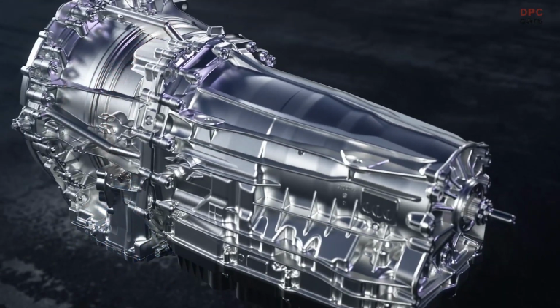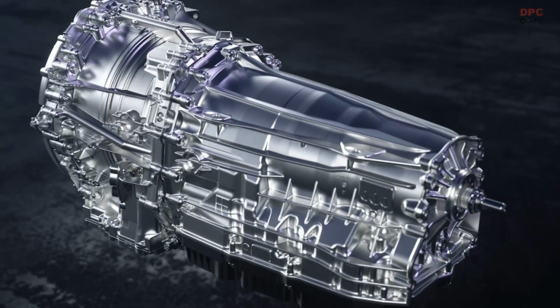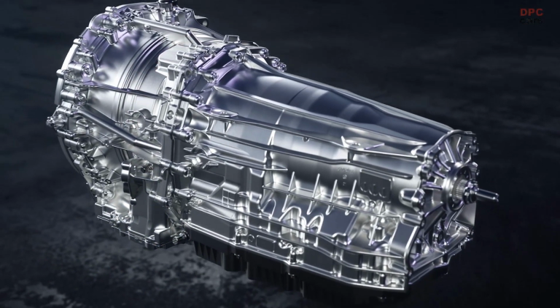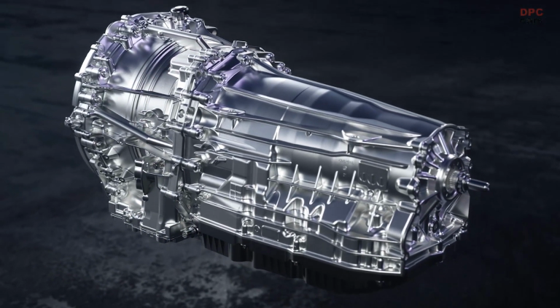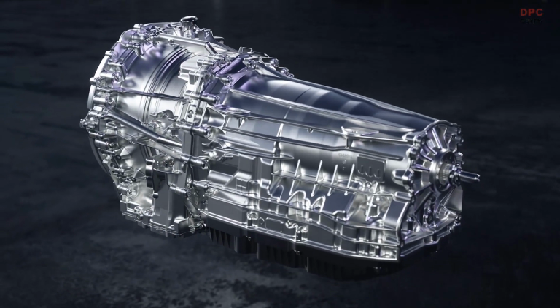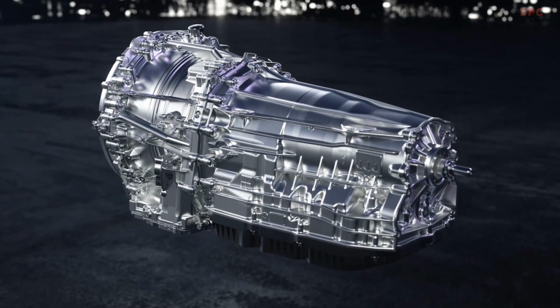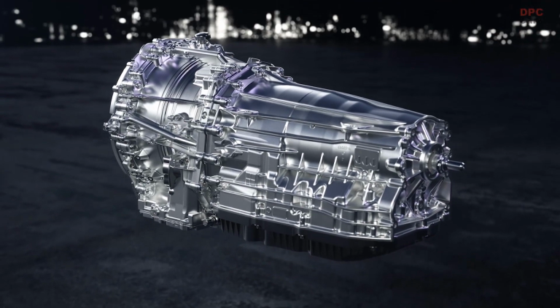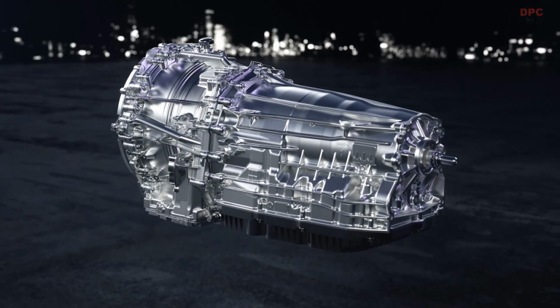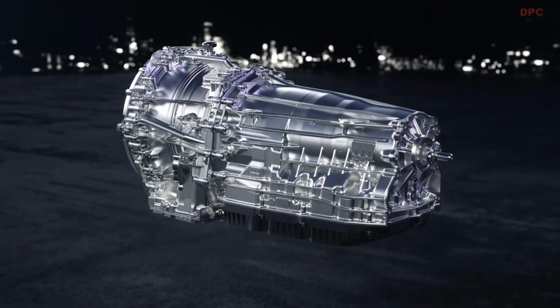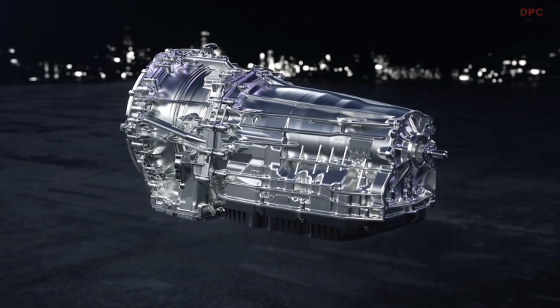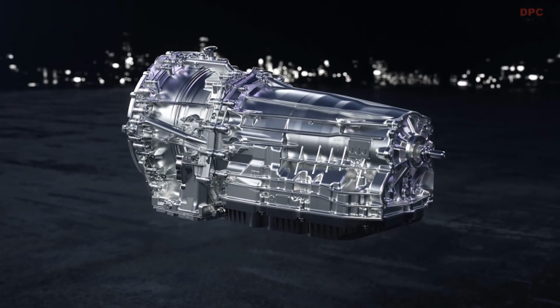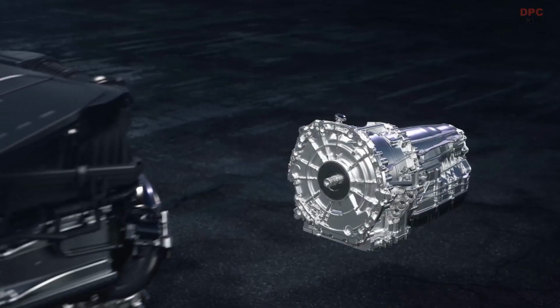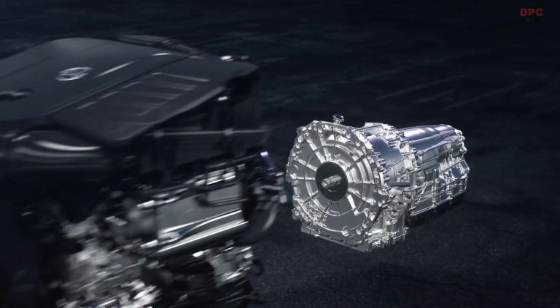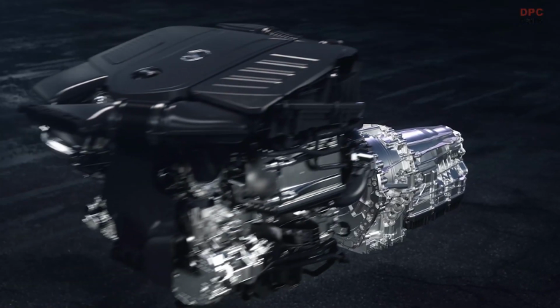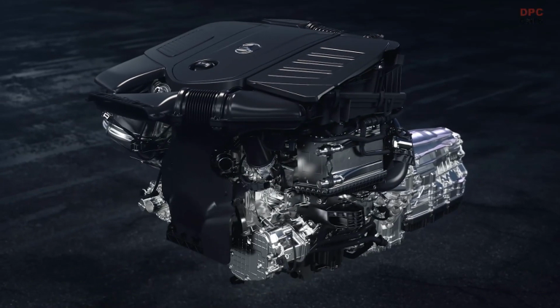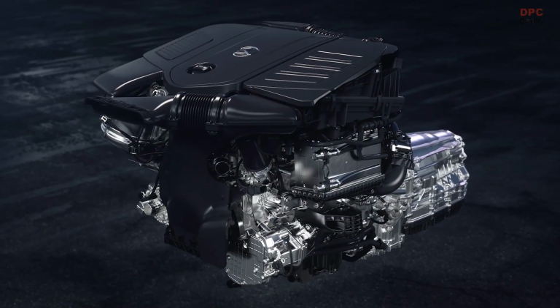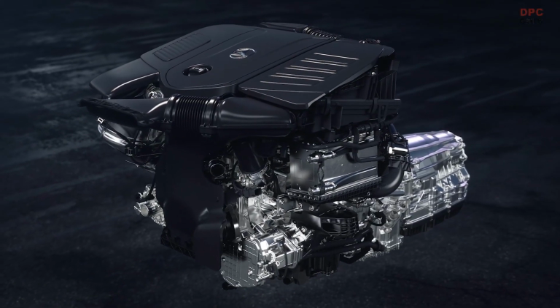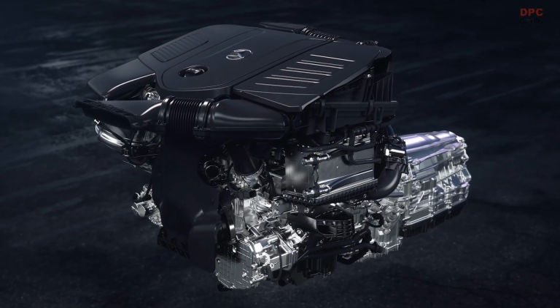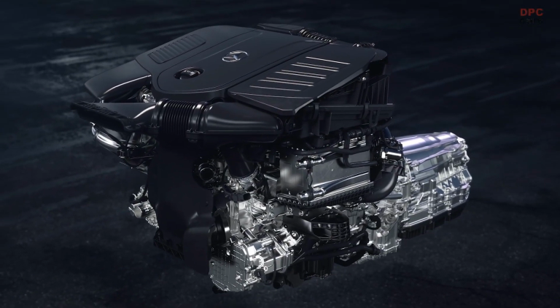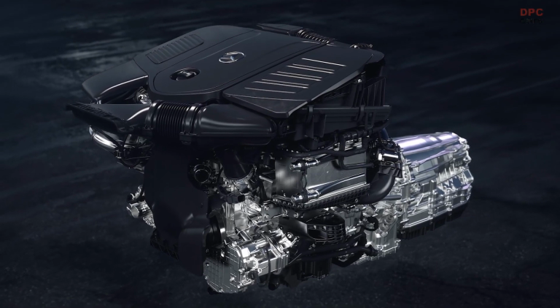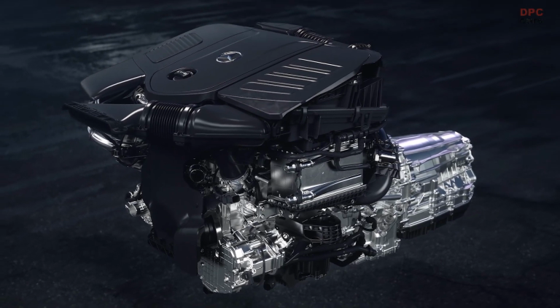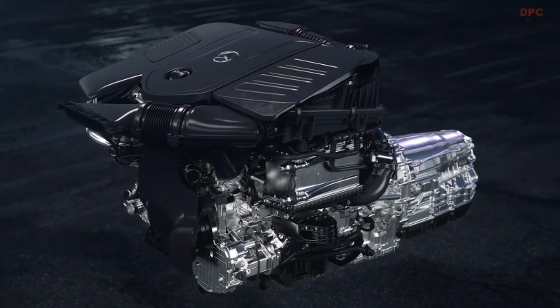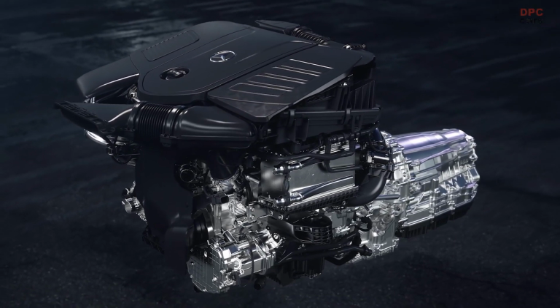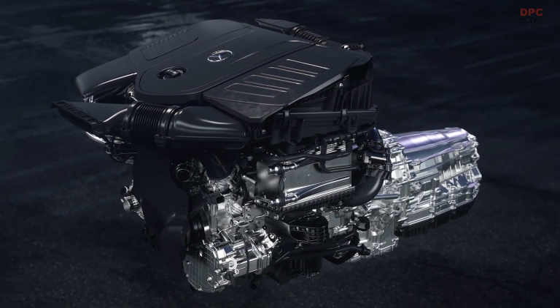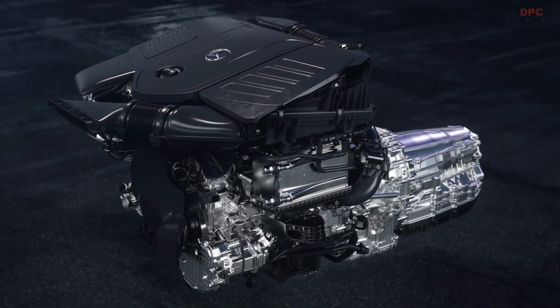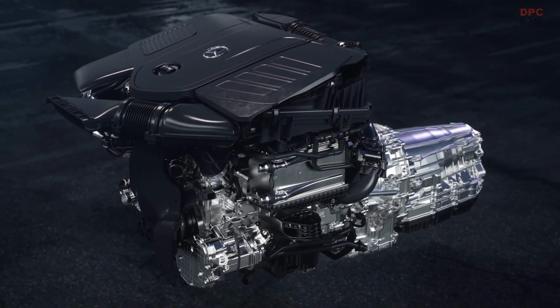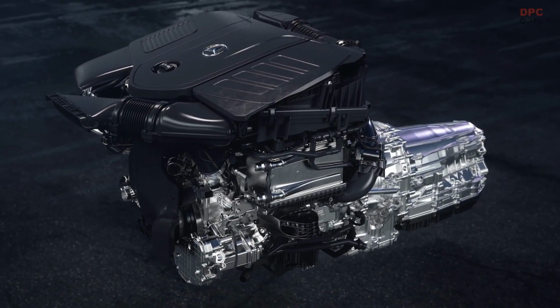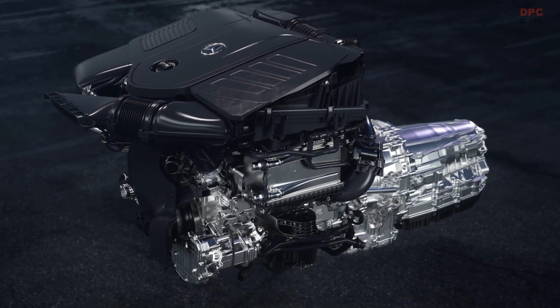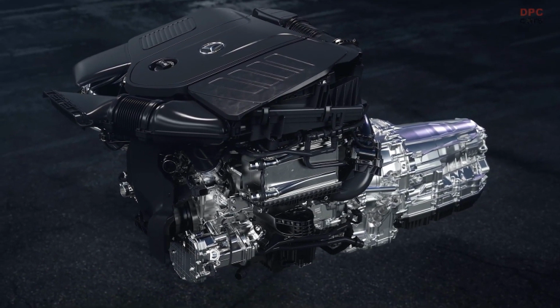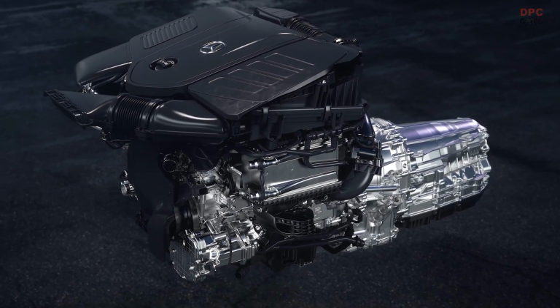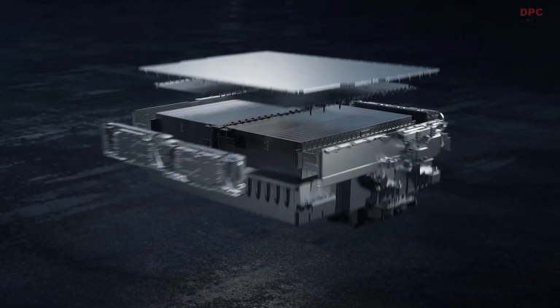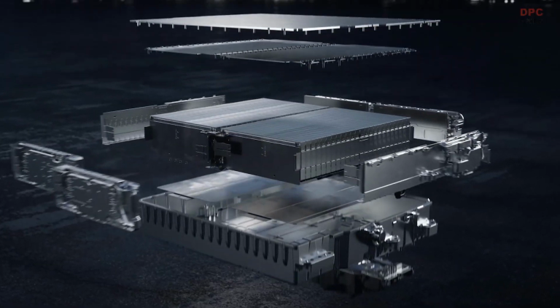The further developed 9G-Tronic transmission can be flexibly combined with high voltage and 48 volt solutions. This reduces complexity, saves weight, and frees up space.